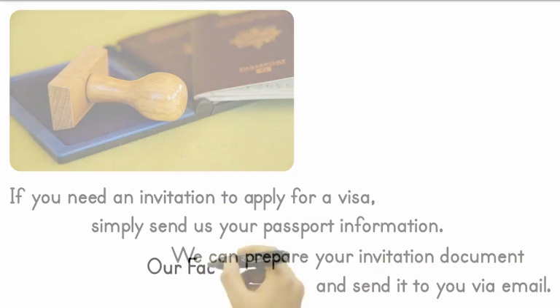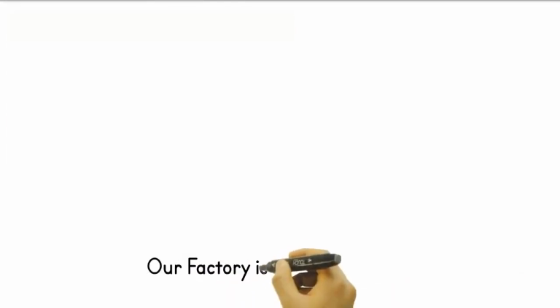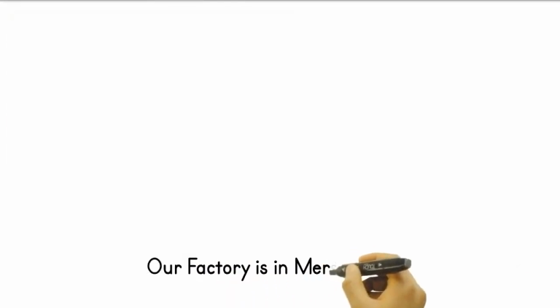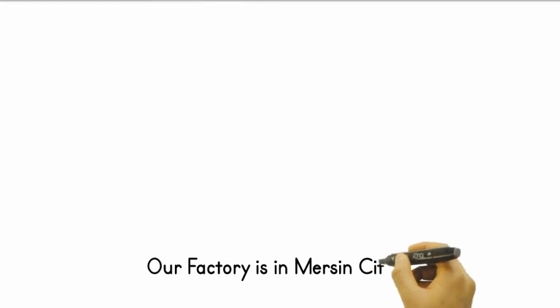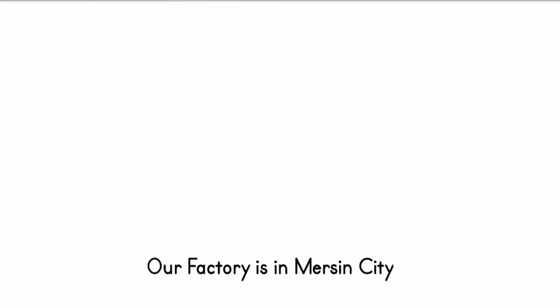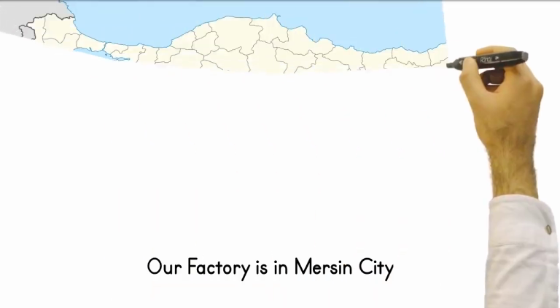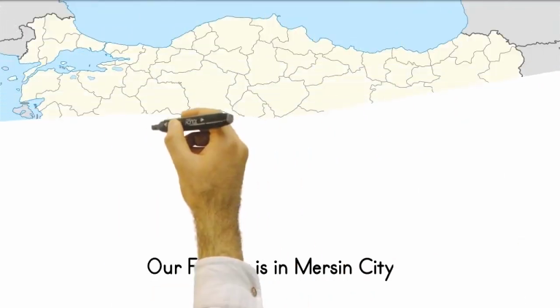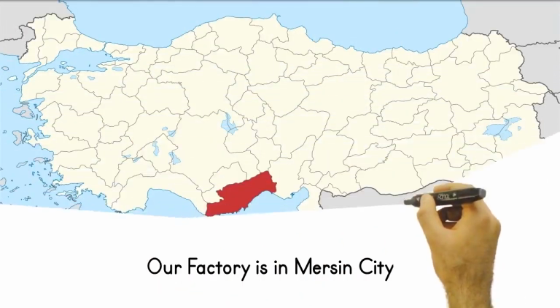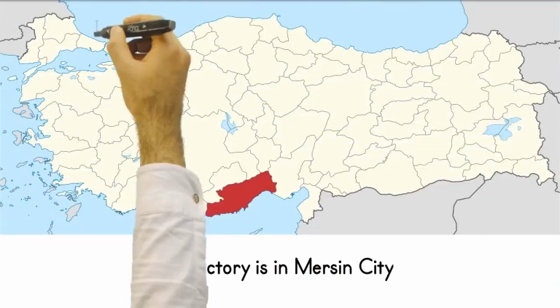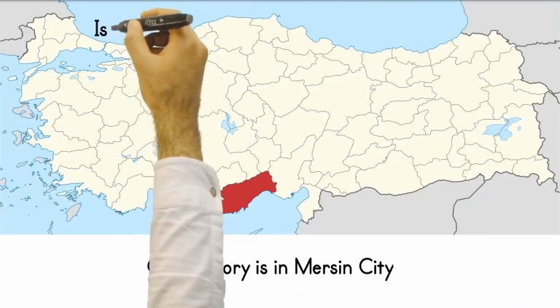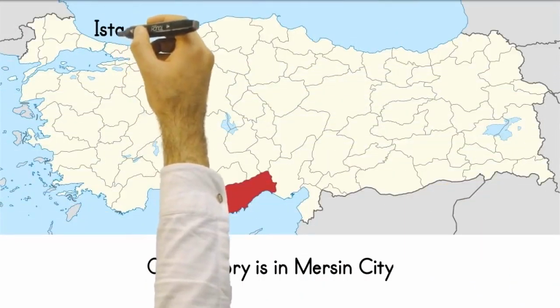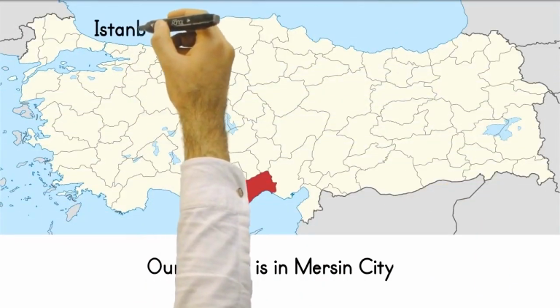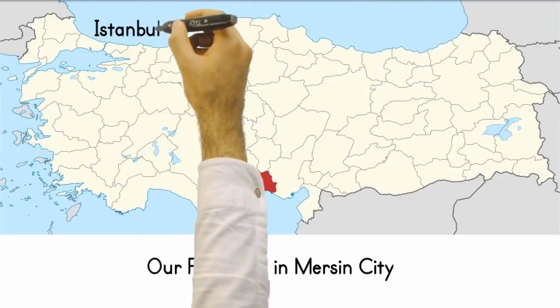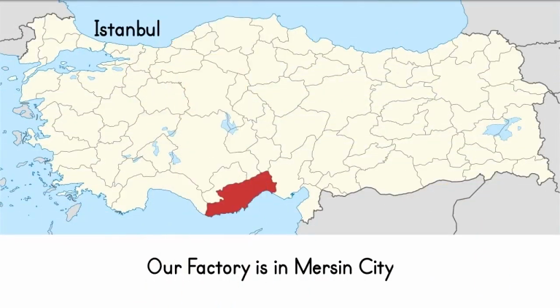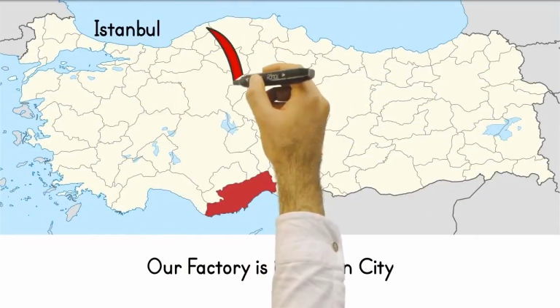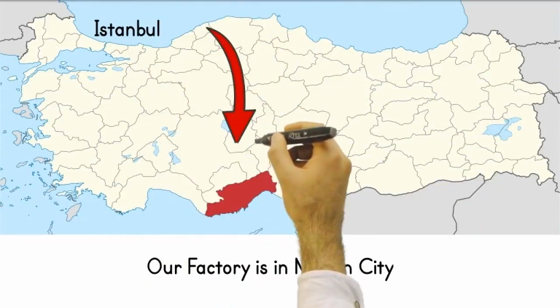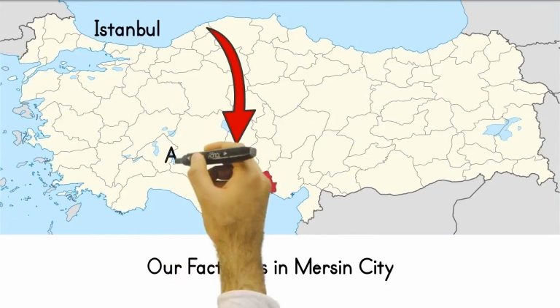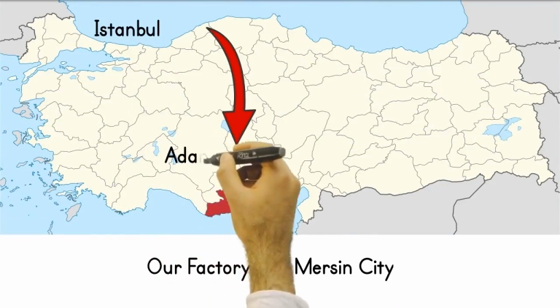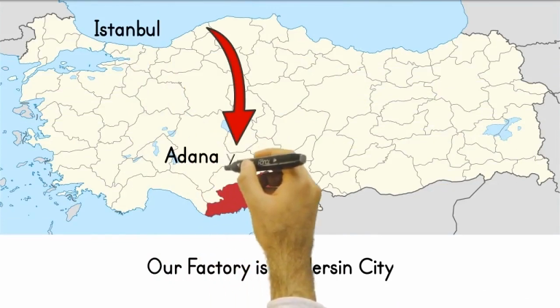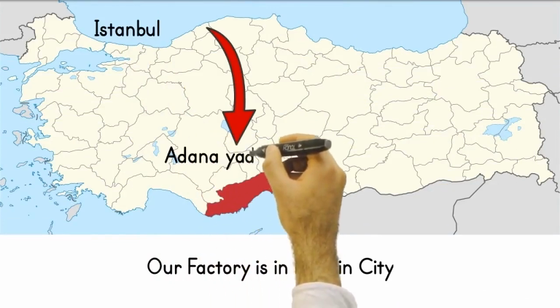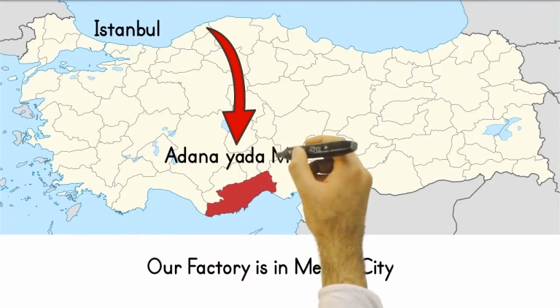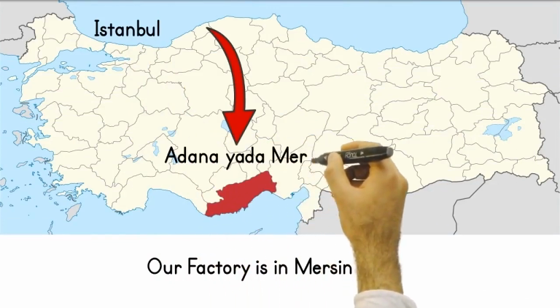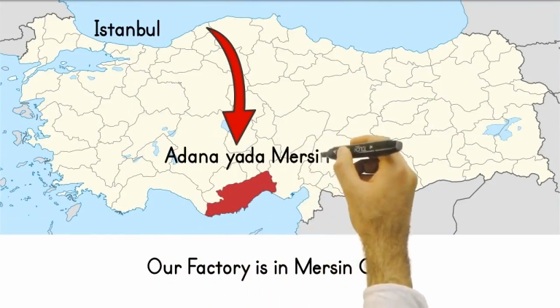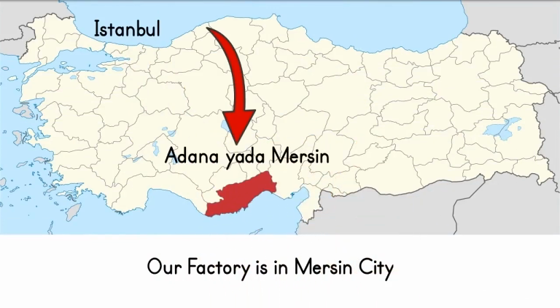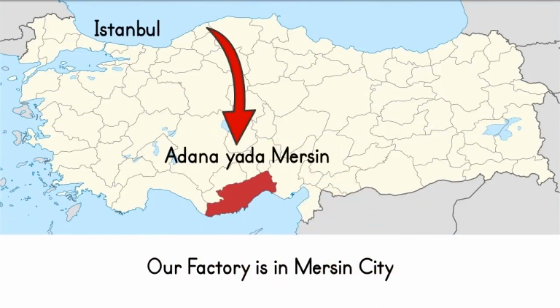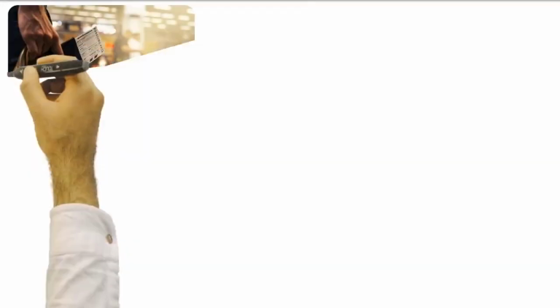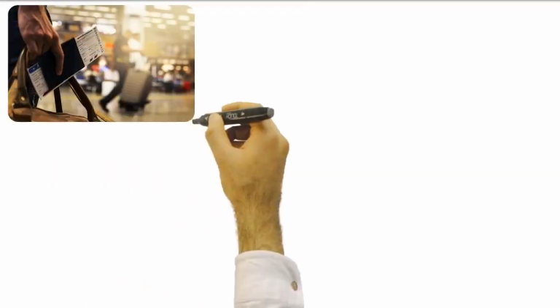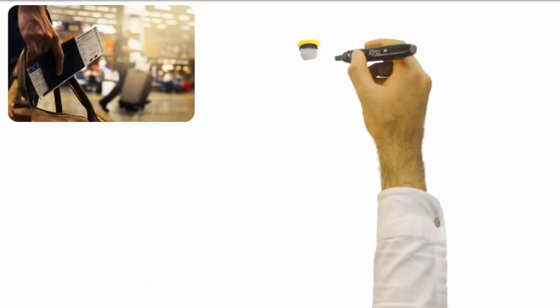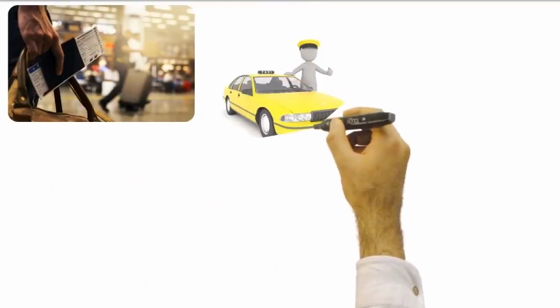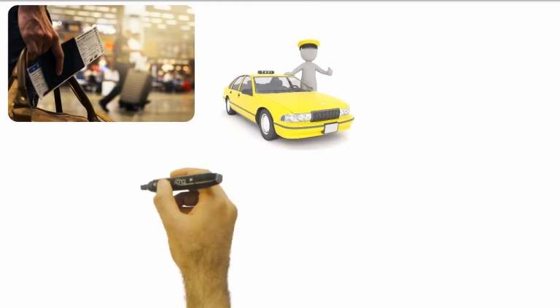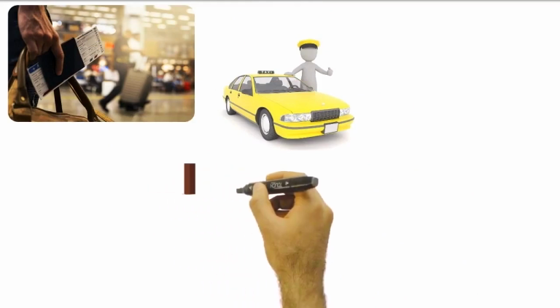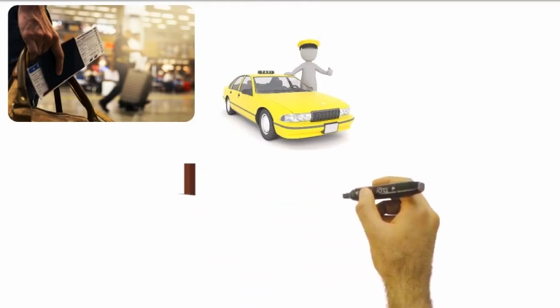Our factory is in Mersin city of Turkey. First of all, you come to the Istanbul airport and take a transfer flight from there to Adana or Mersin airport. We can meet you at the airport and start the factory visit.